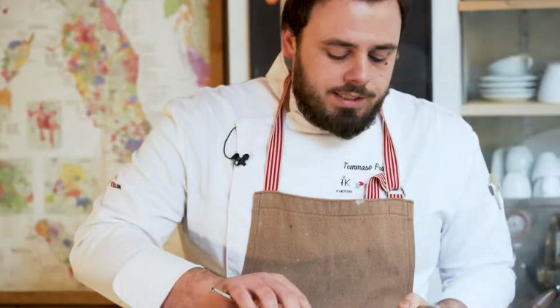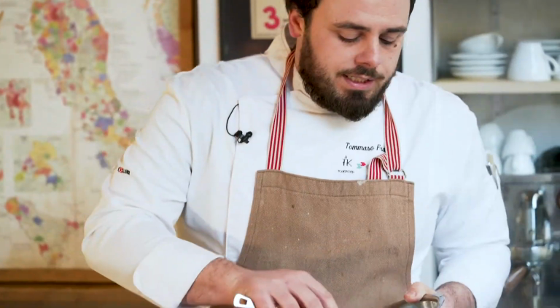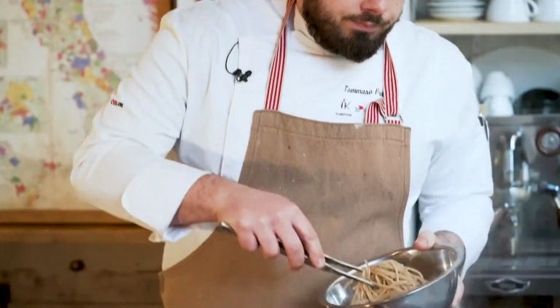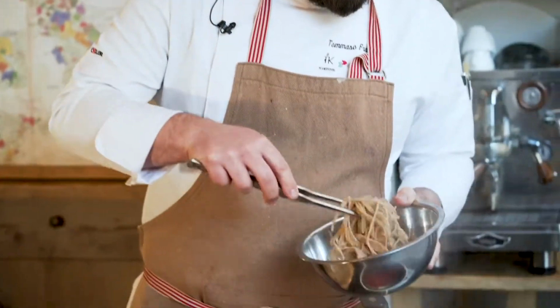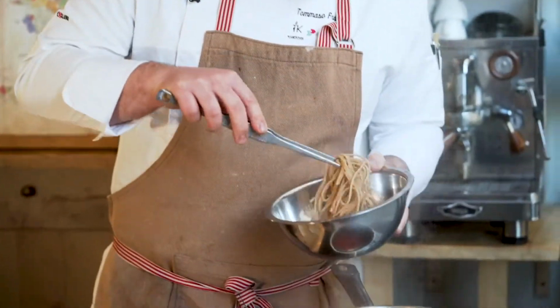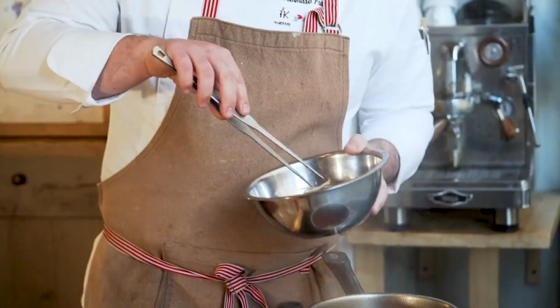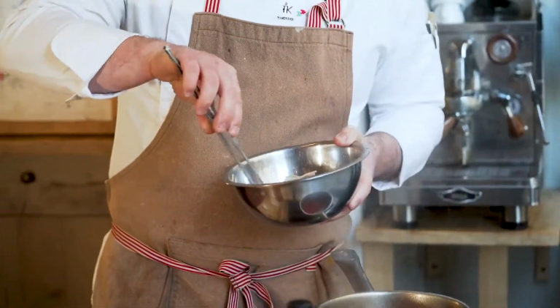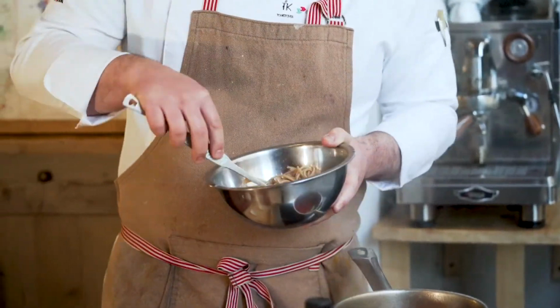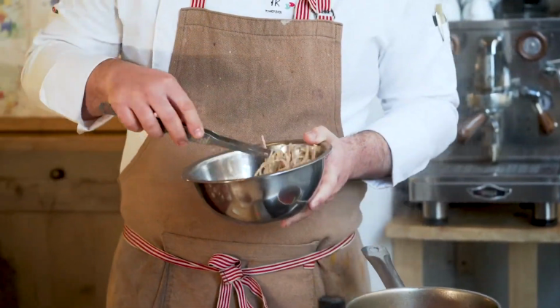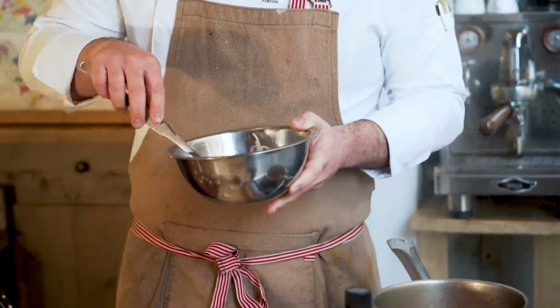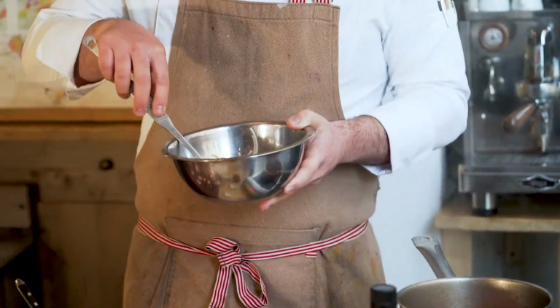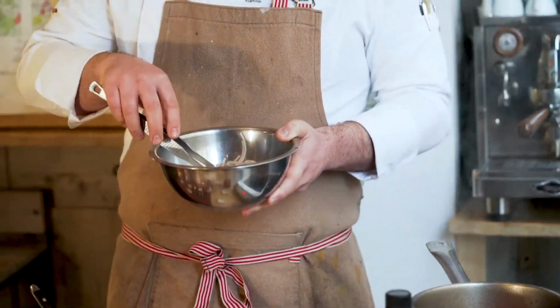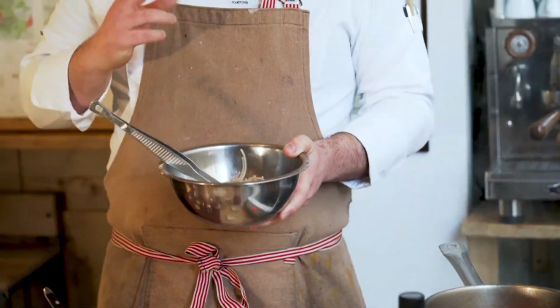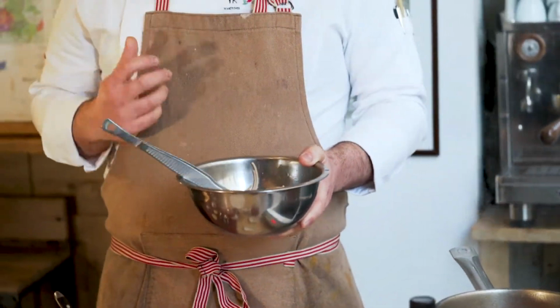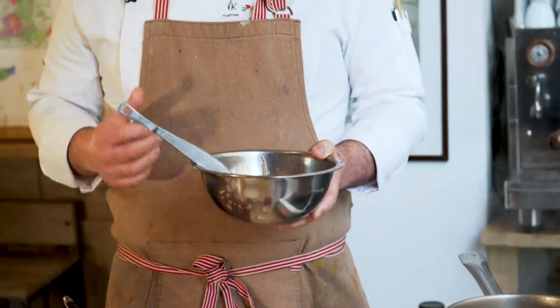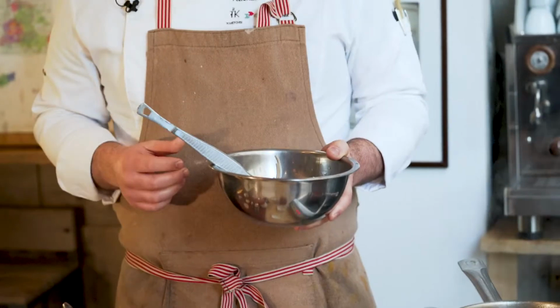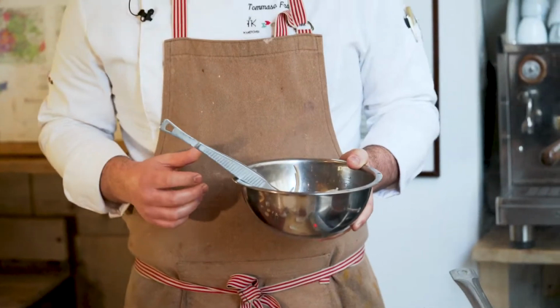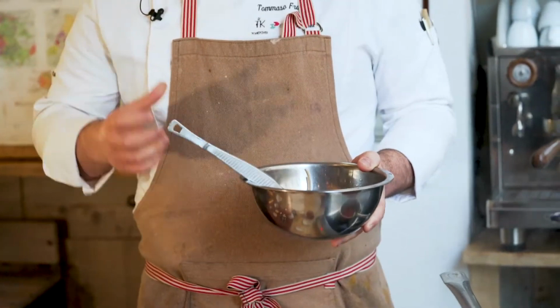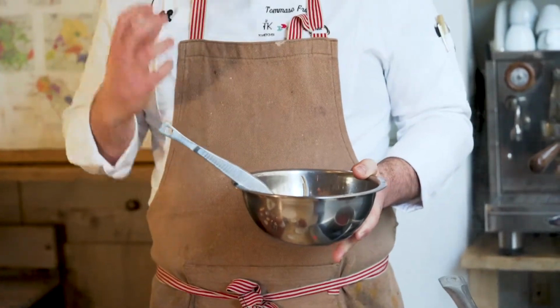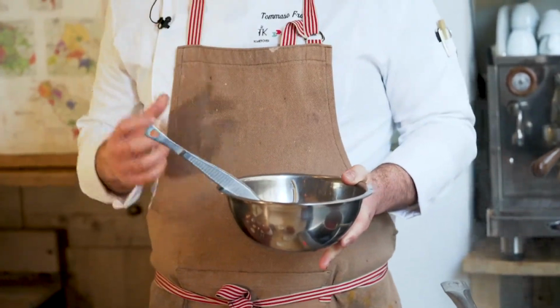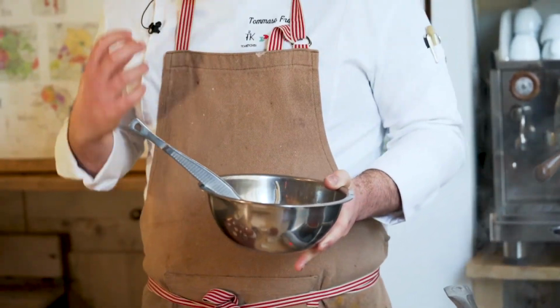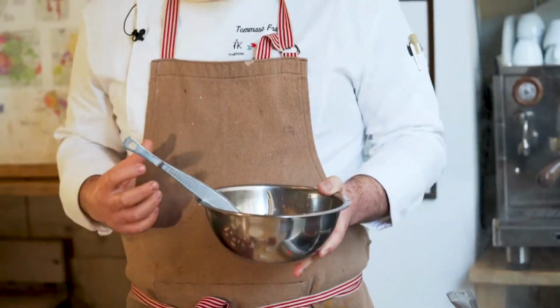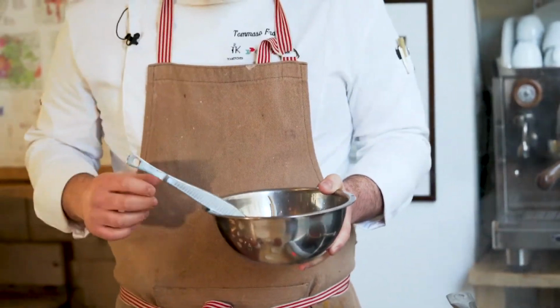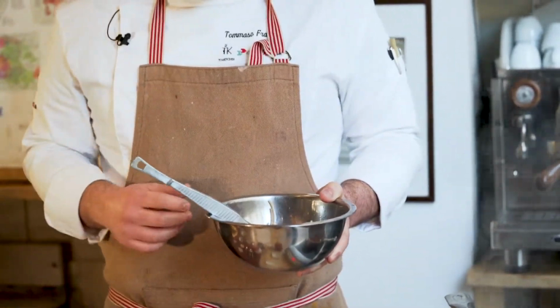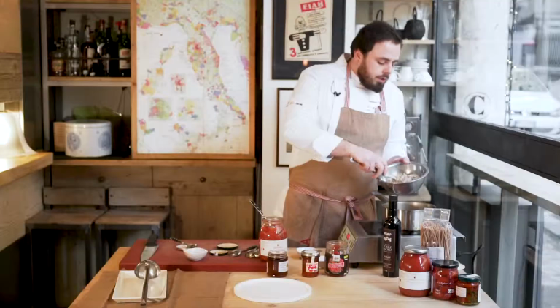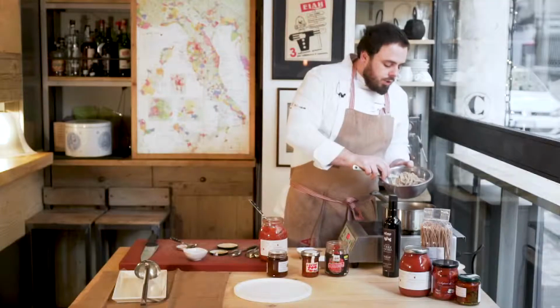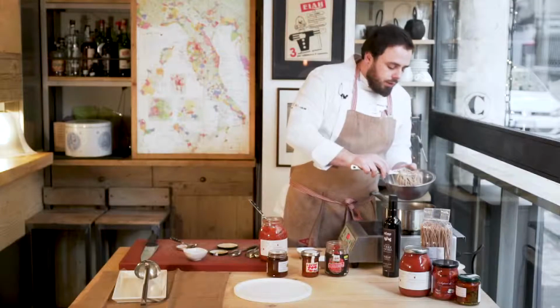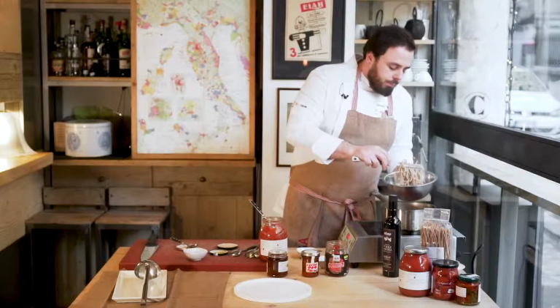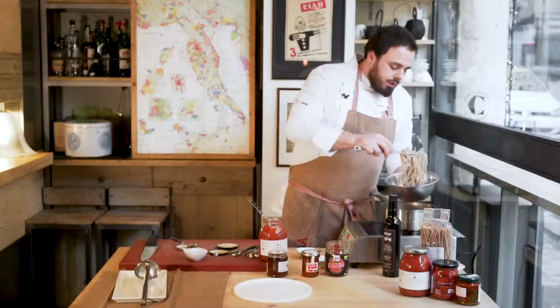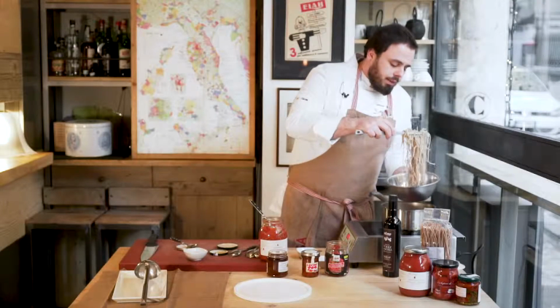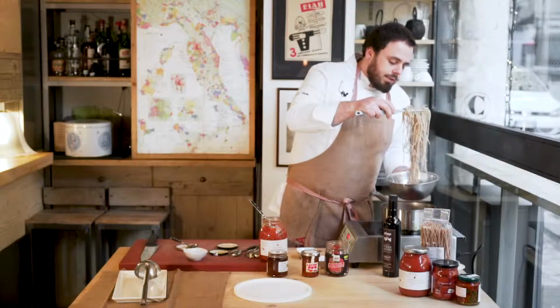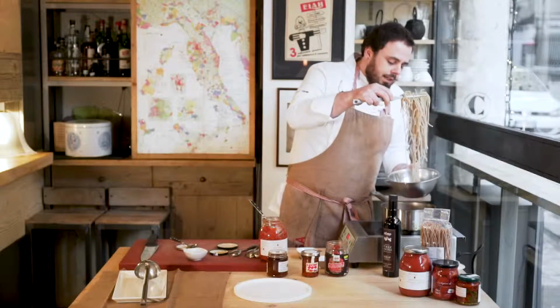This is an amazing spaghetti — wild spaghetti with a really old grain. So we're going to put the spaghetti inside.